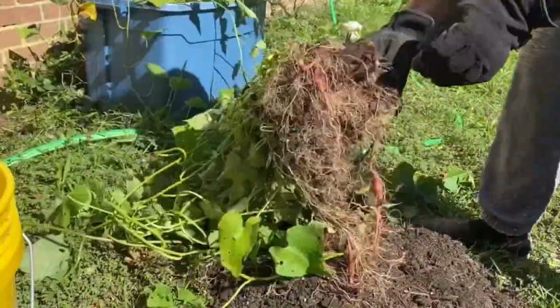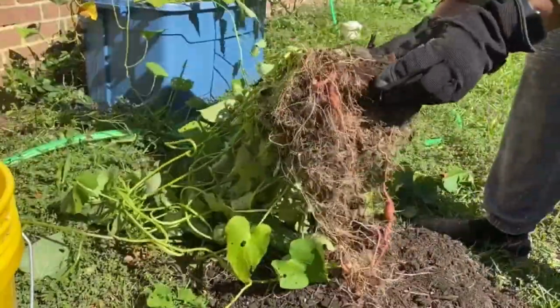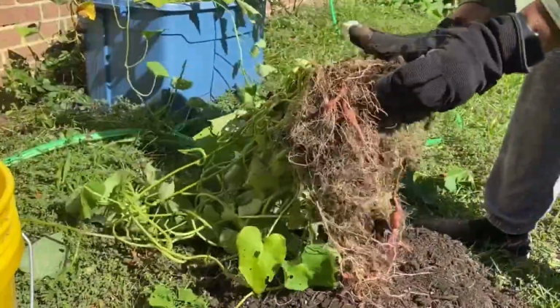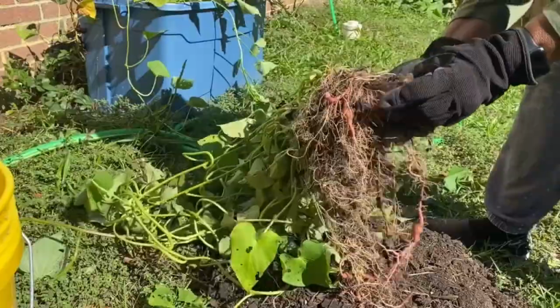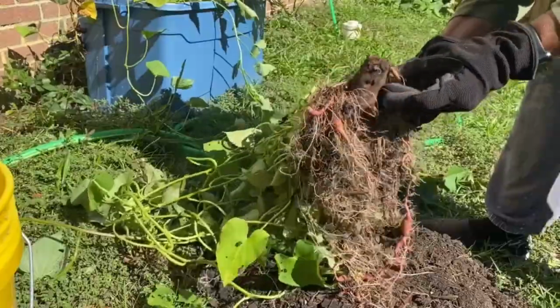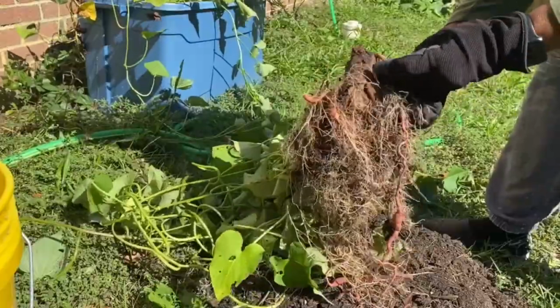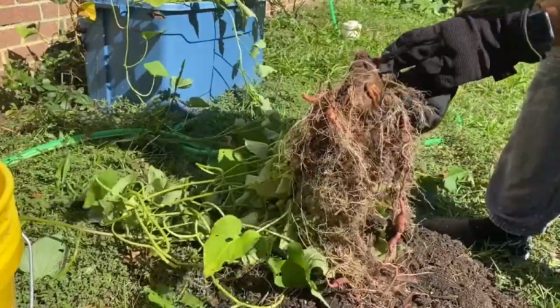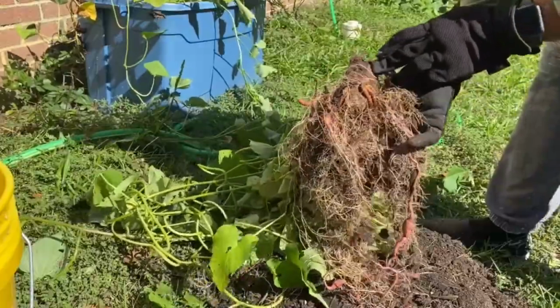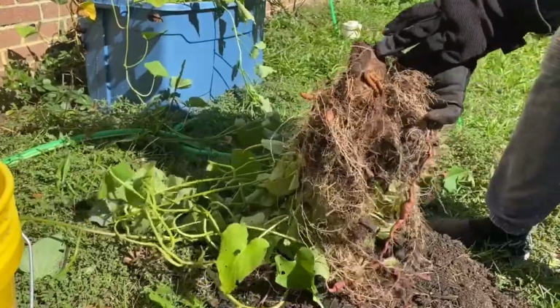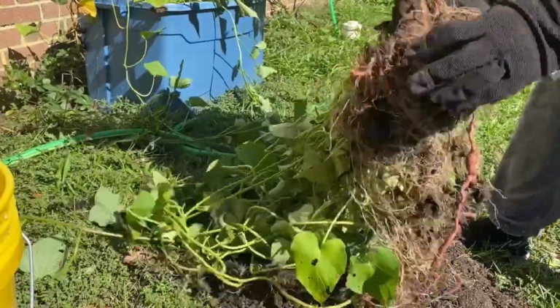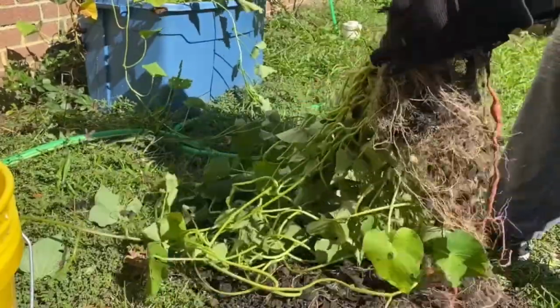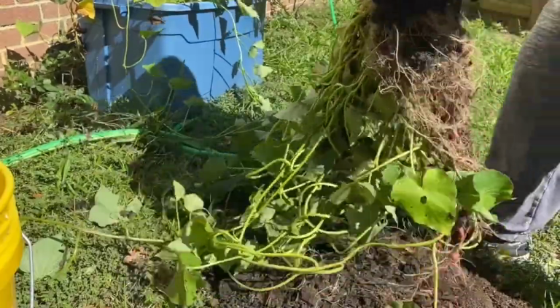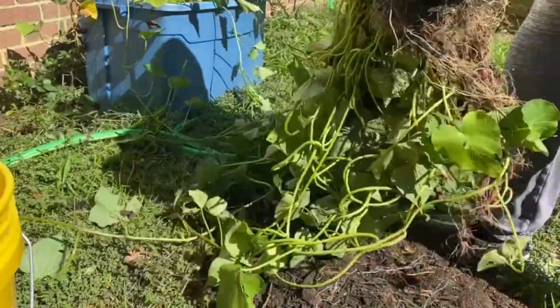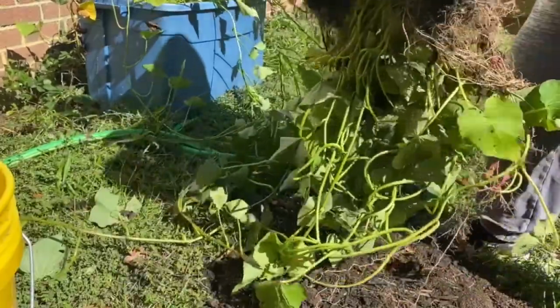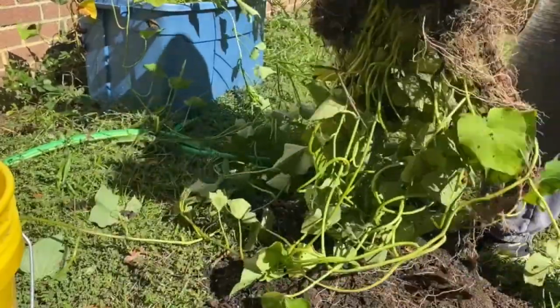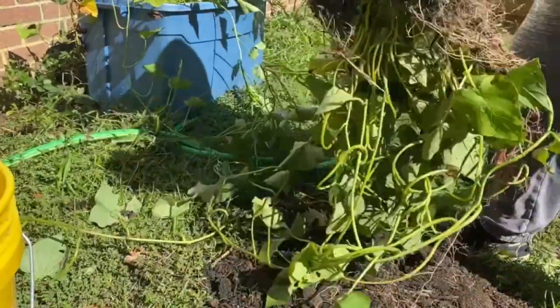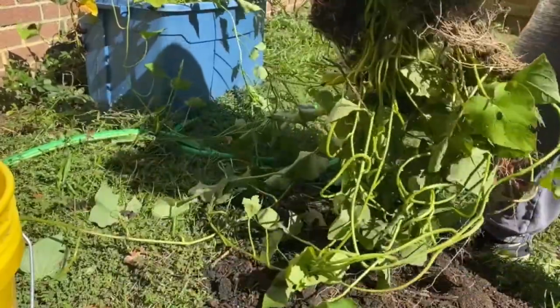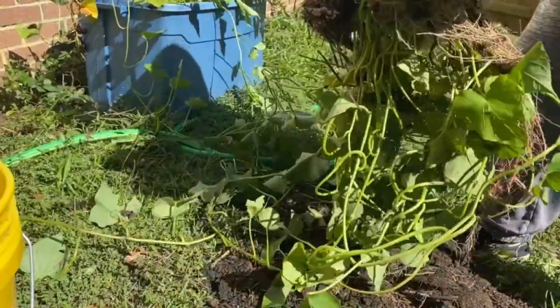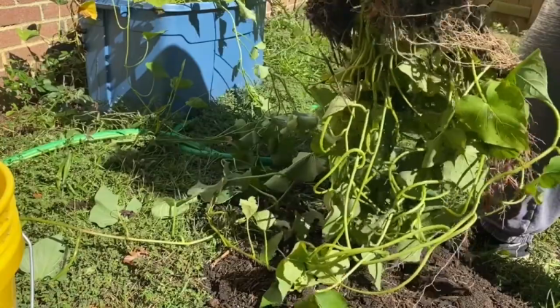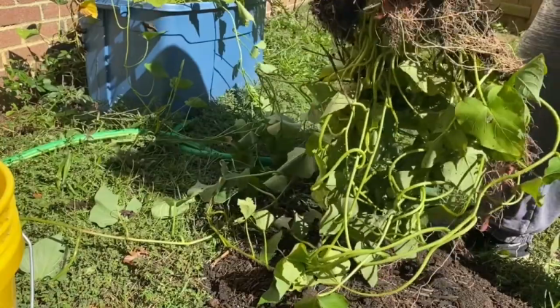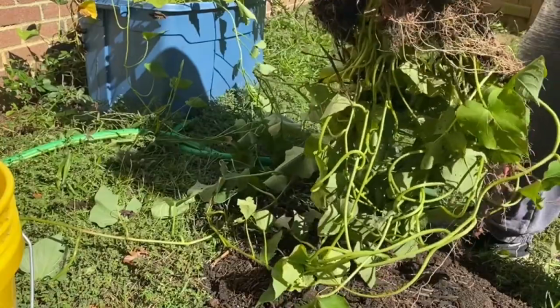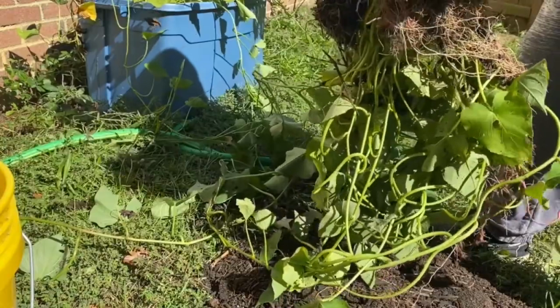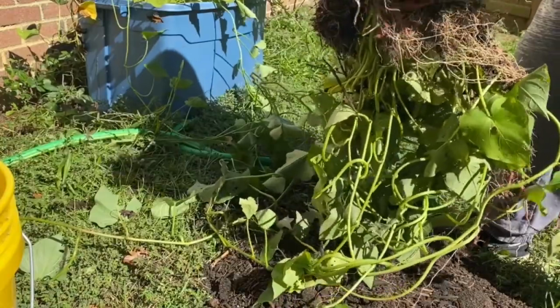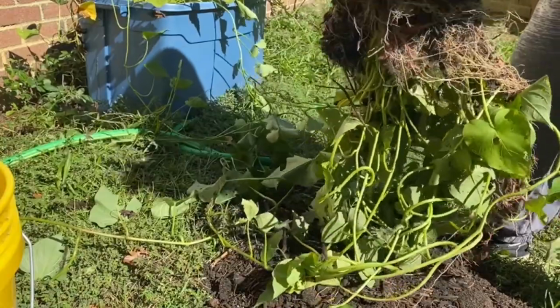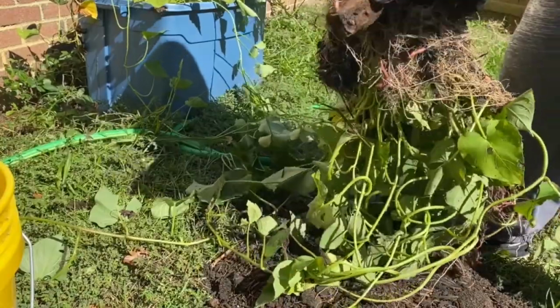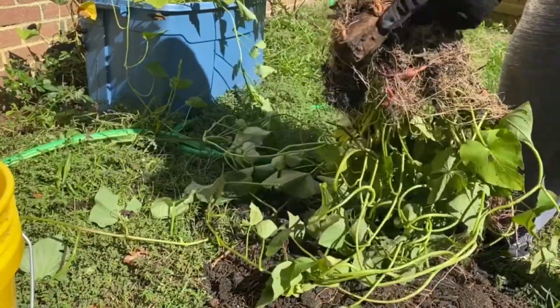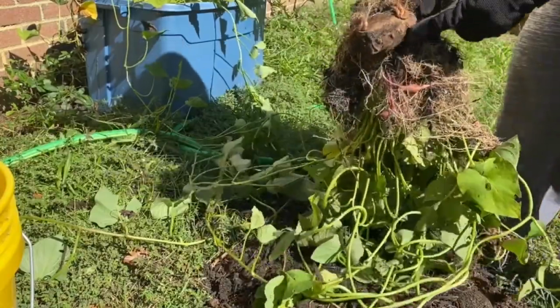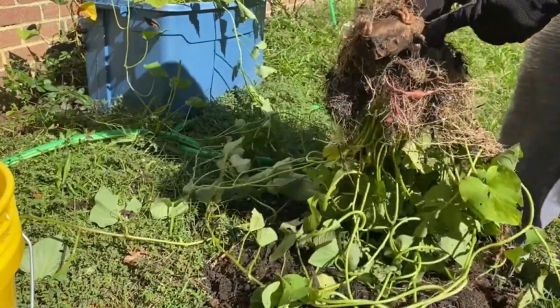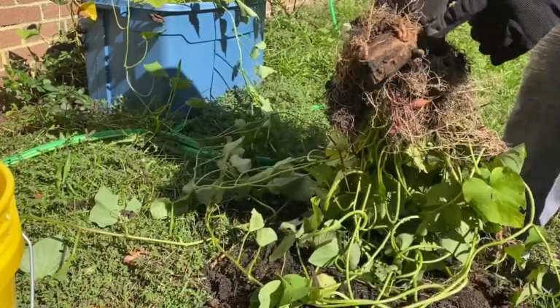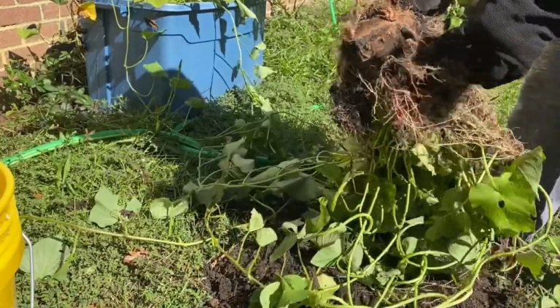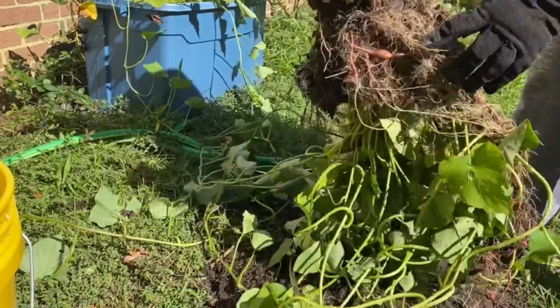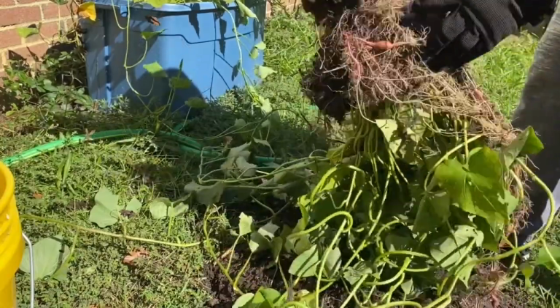Look at all of that. That was from the potato. This is the one potato — I had the big one that came out the pantry — and it rooted all of that.